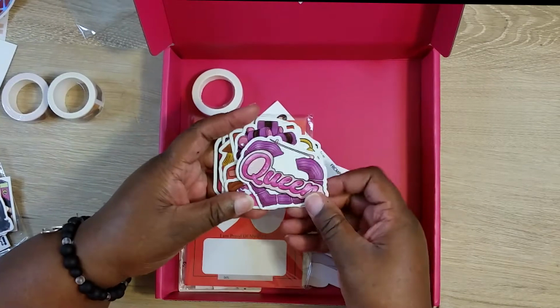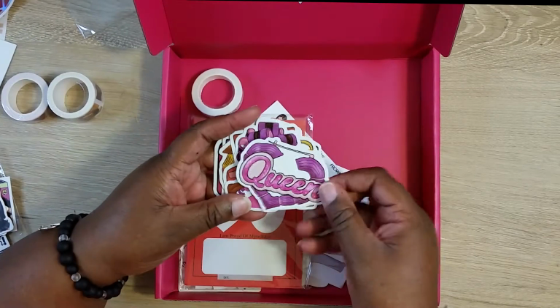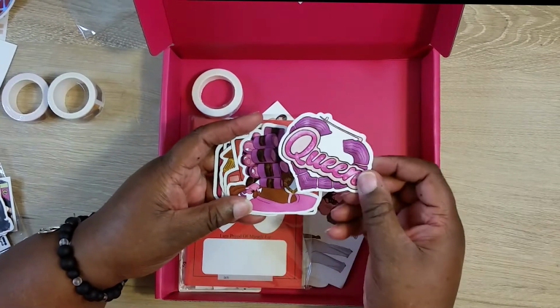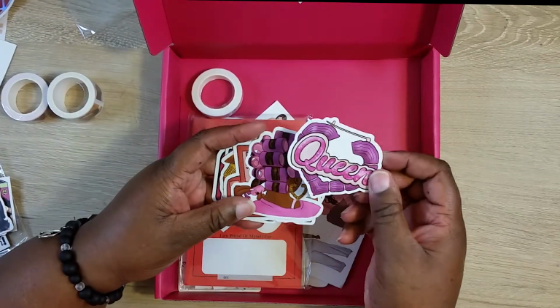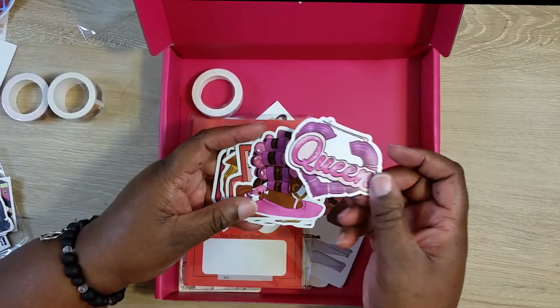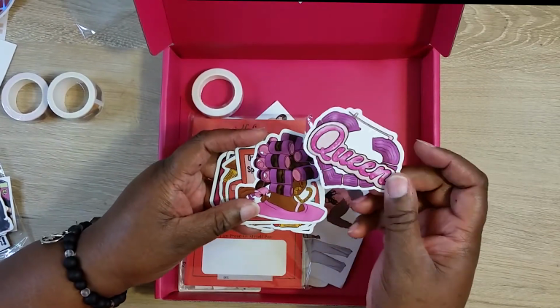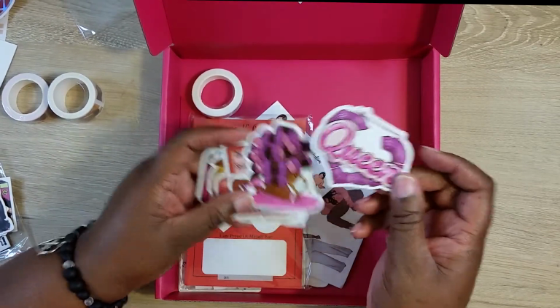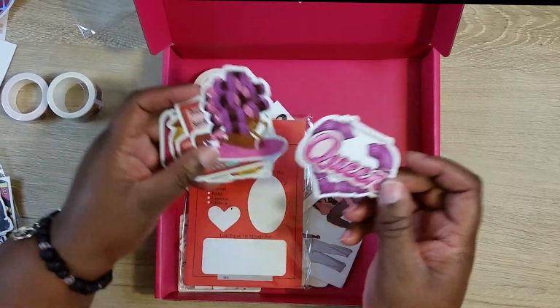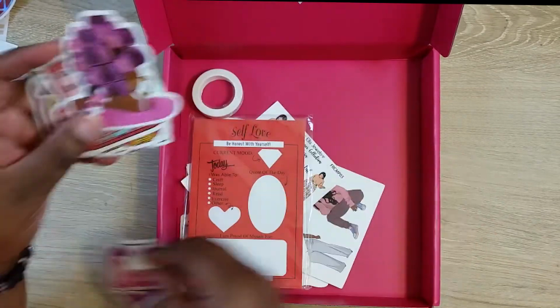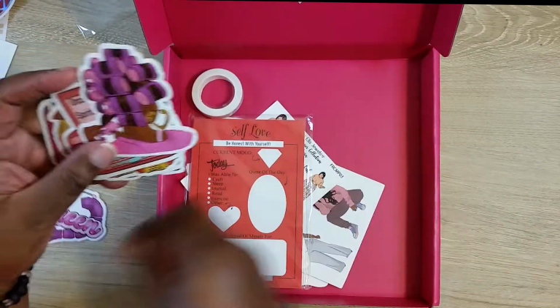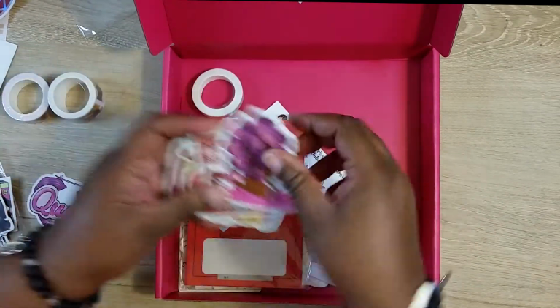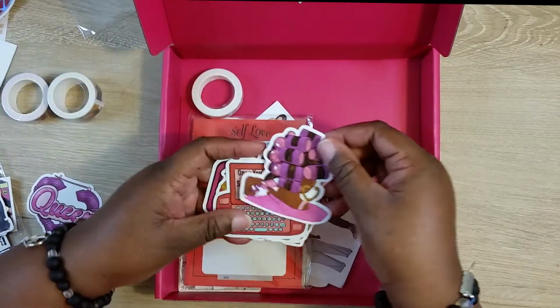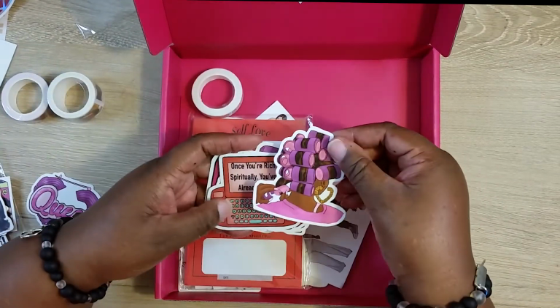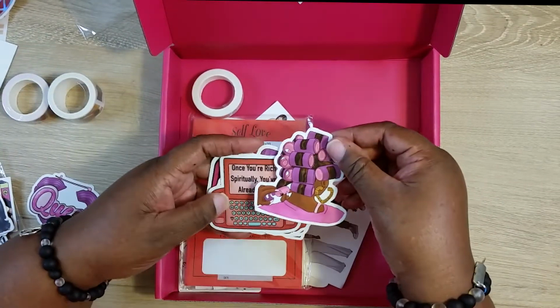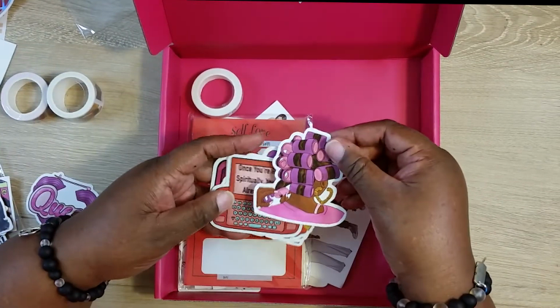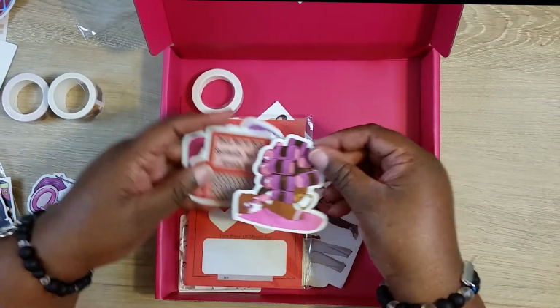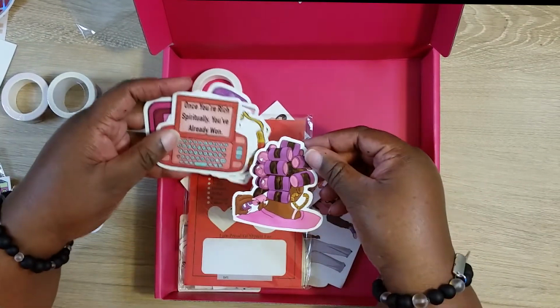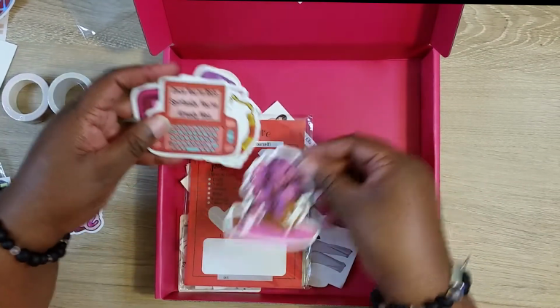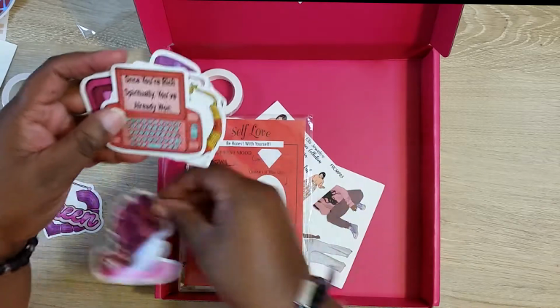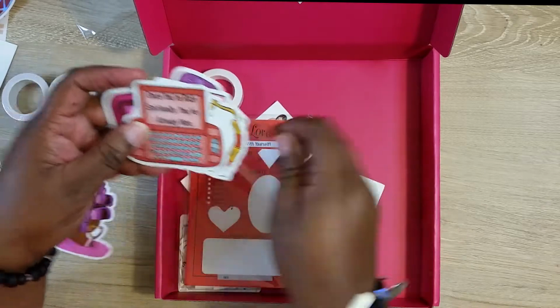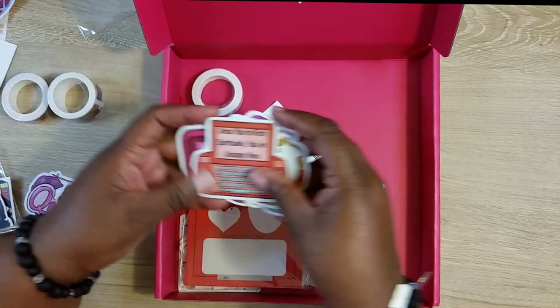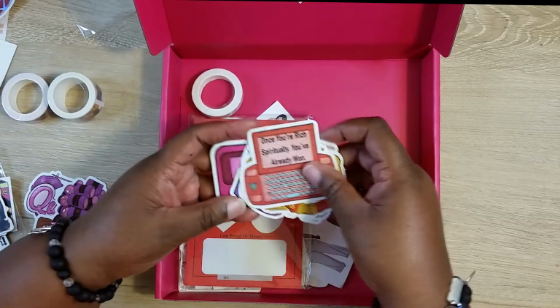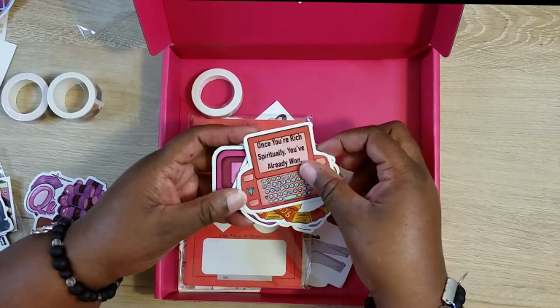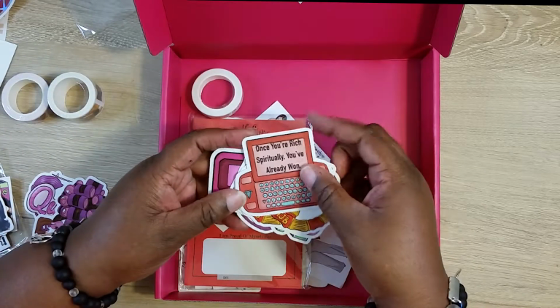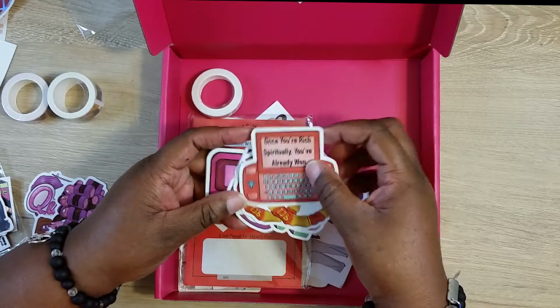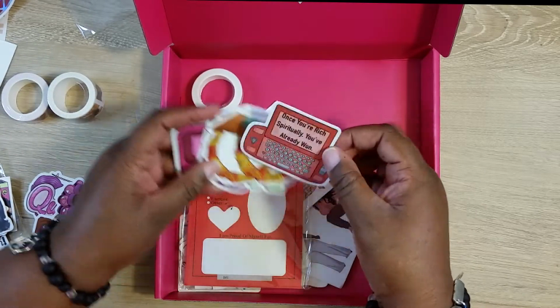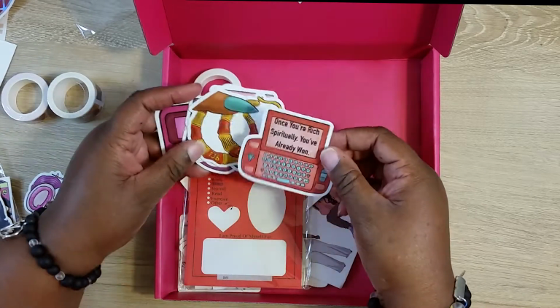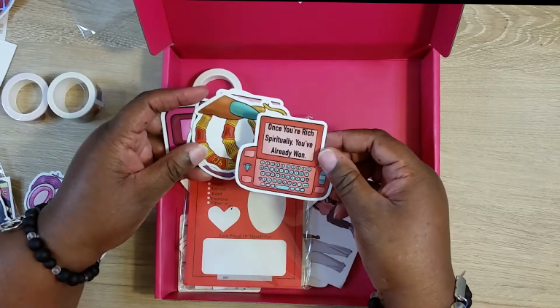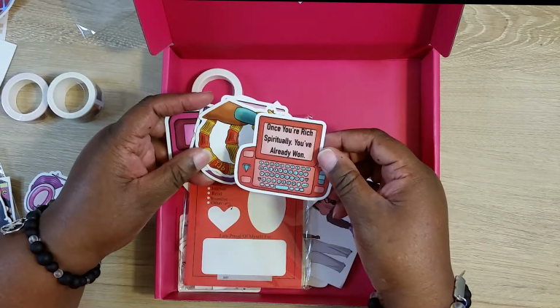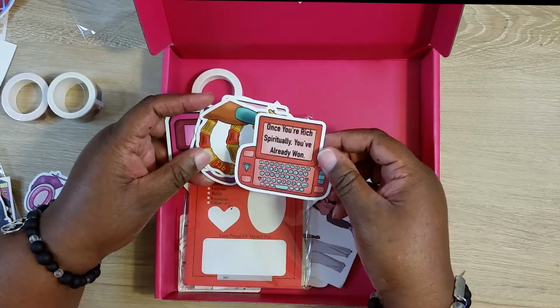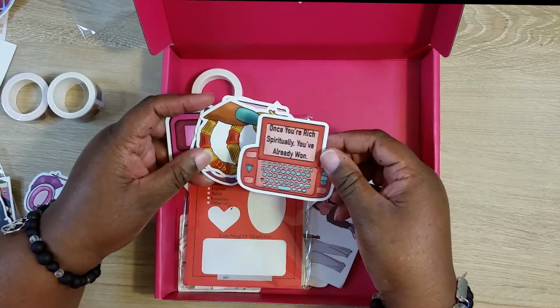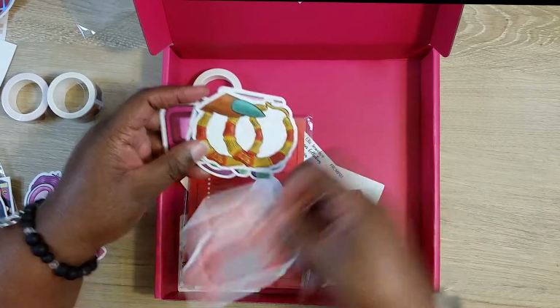That's a queen die cut. 'Once you're rich spiritually, you've already won.'